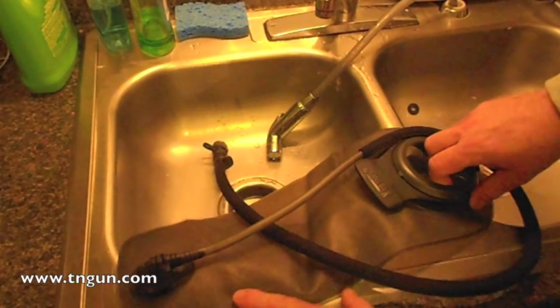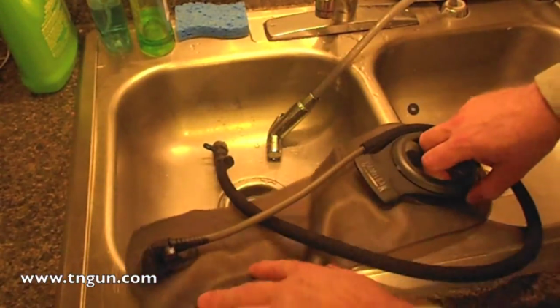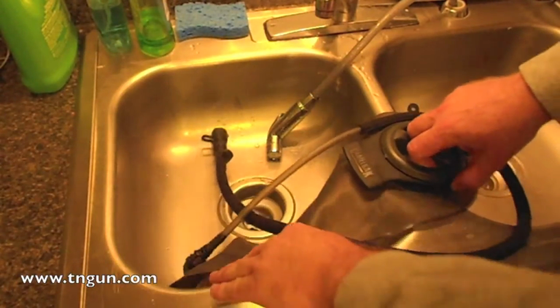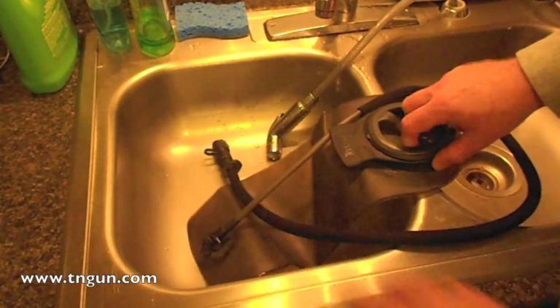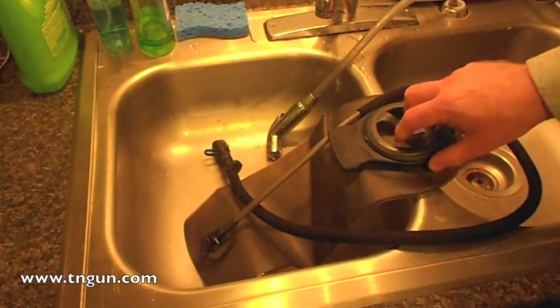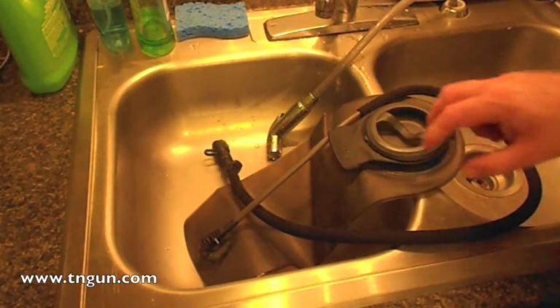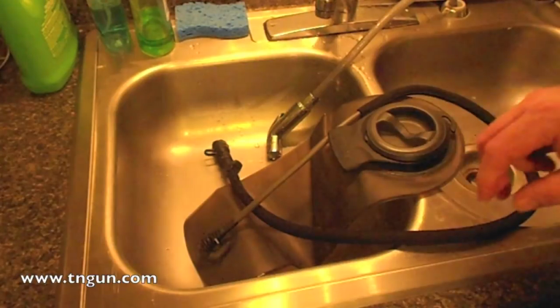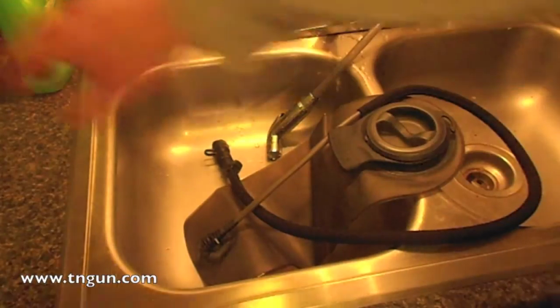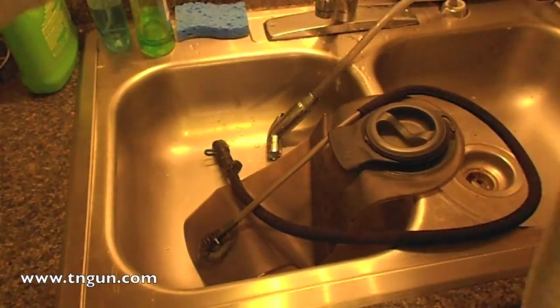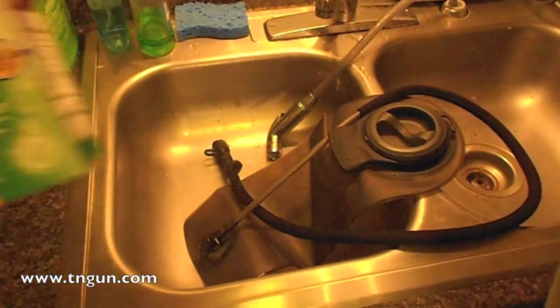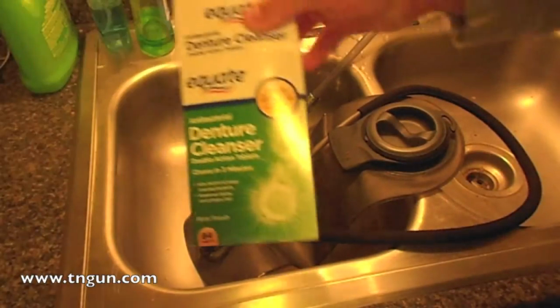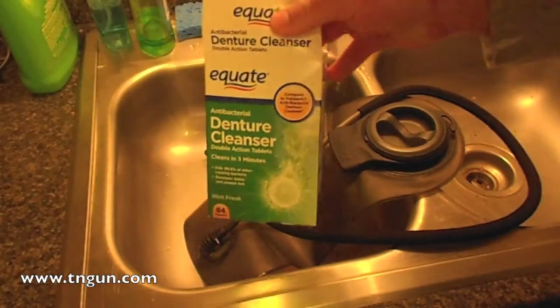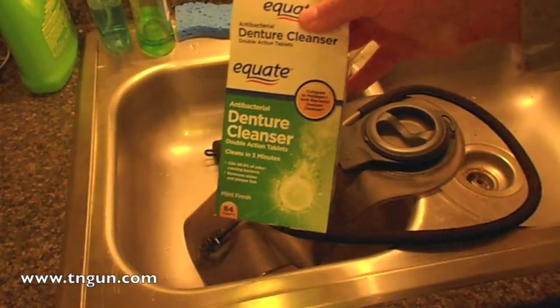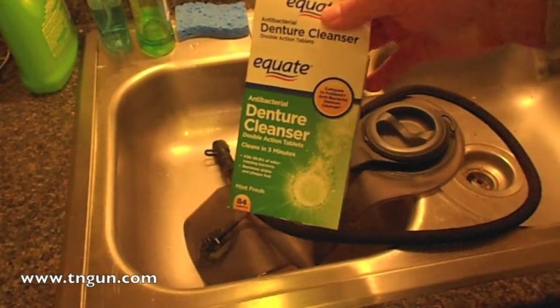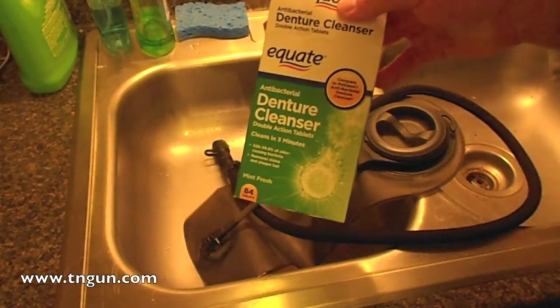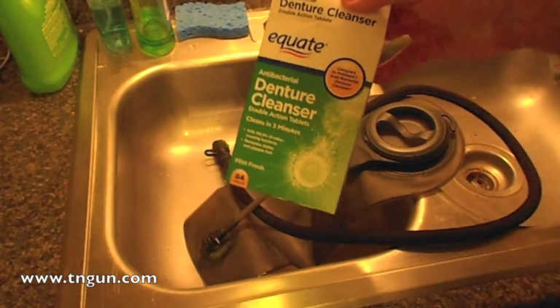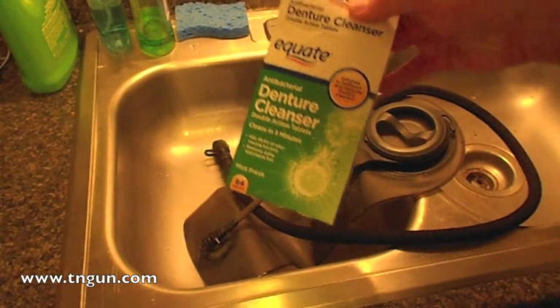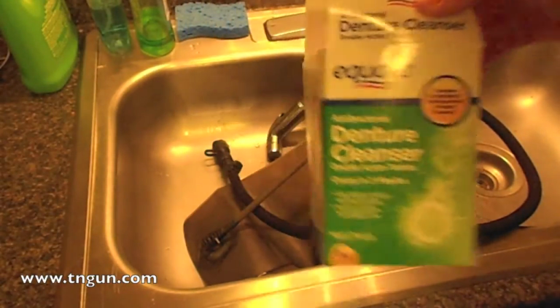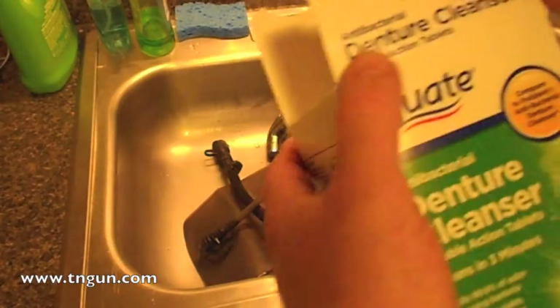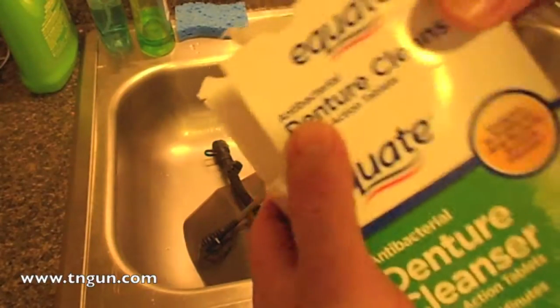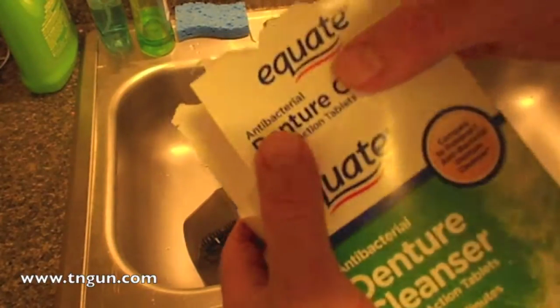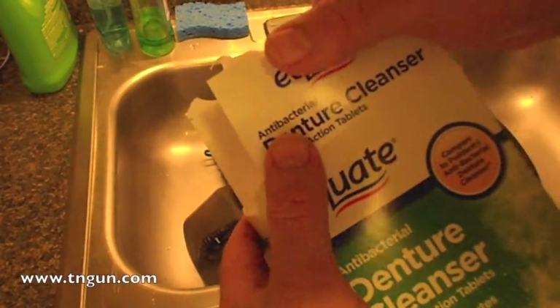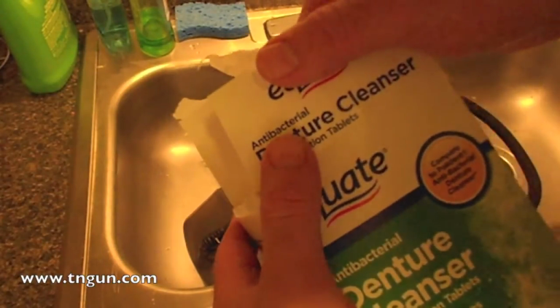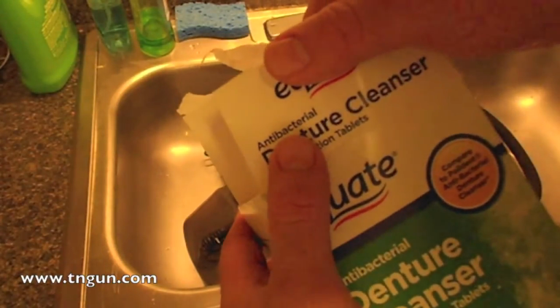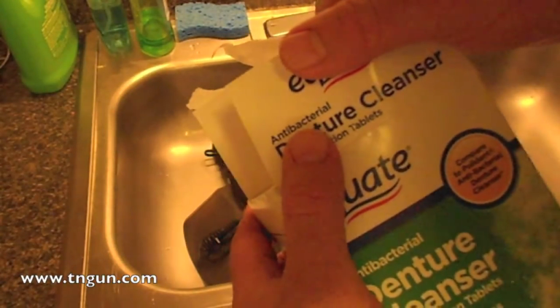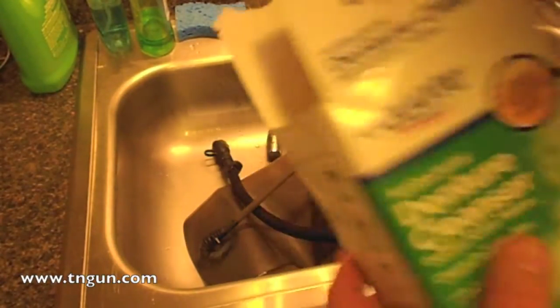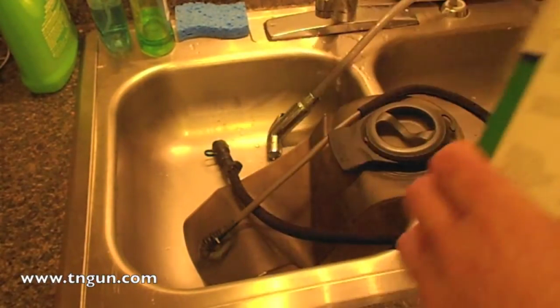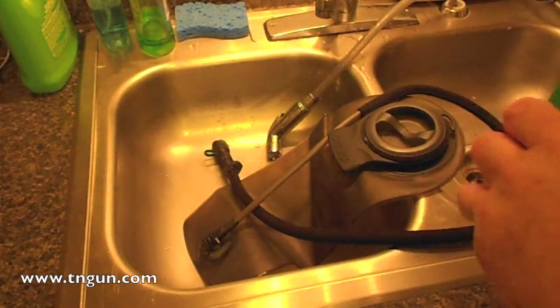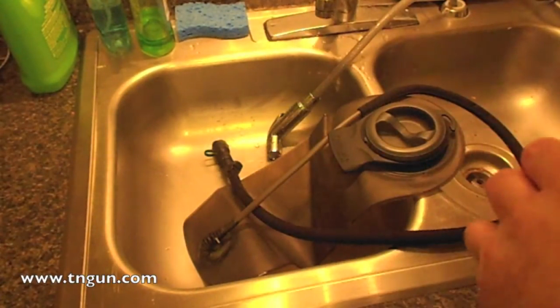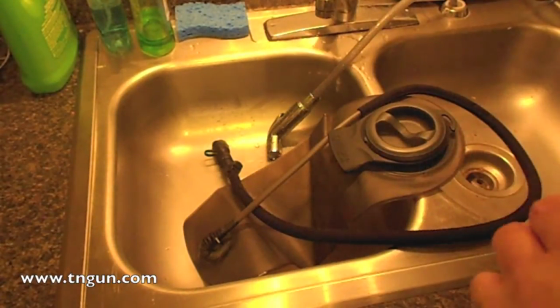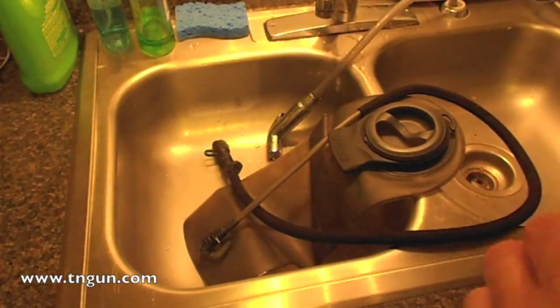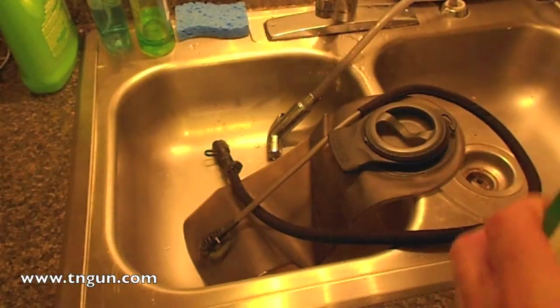Military guys being pretty ingenious quickly found out that denture cleaners work real good. As you can tell, they're anti-bacterial and they're foaming.